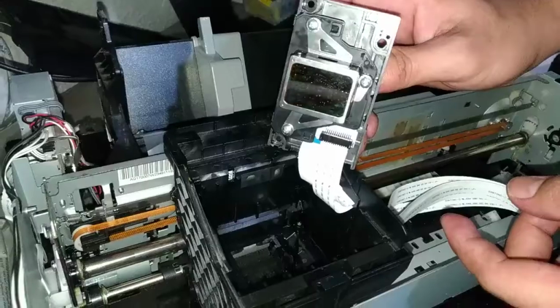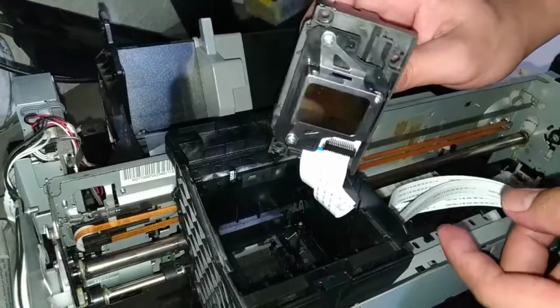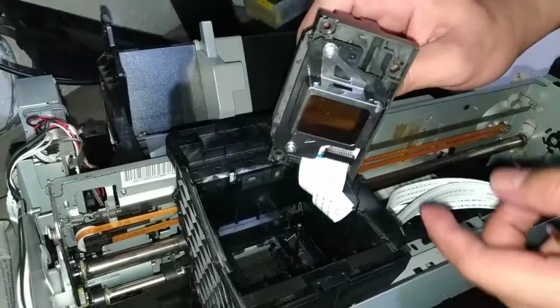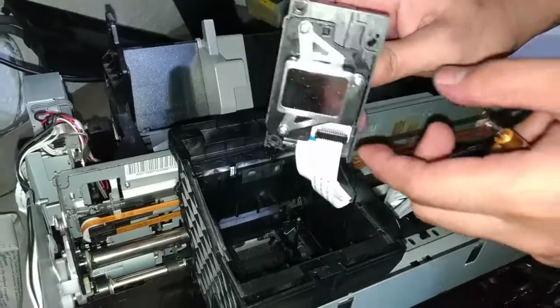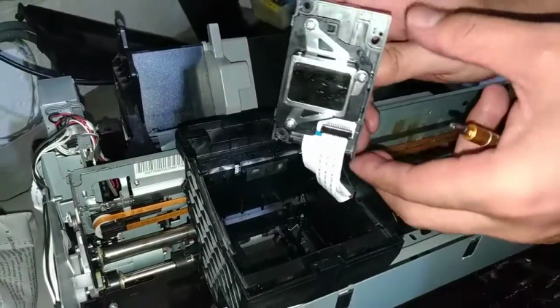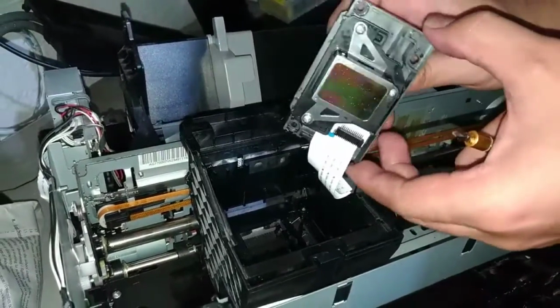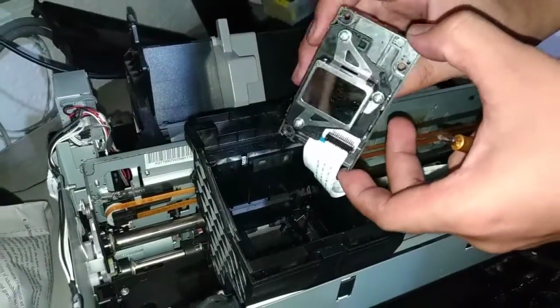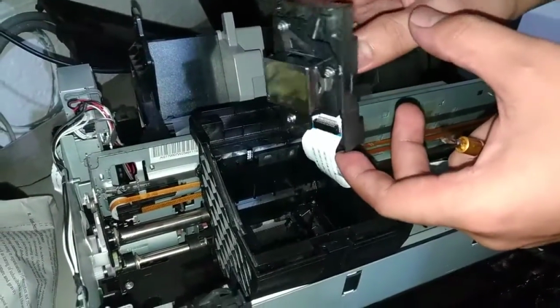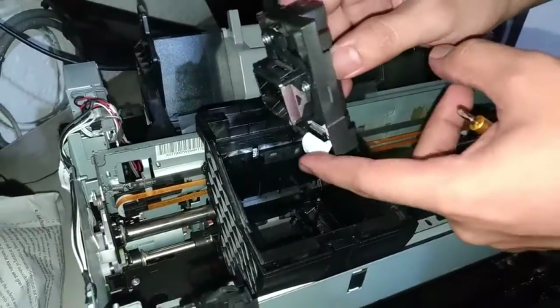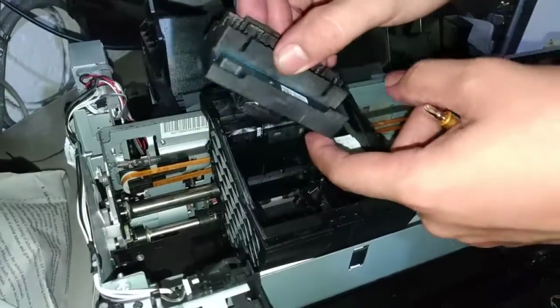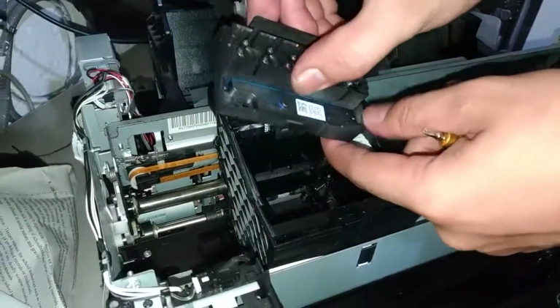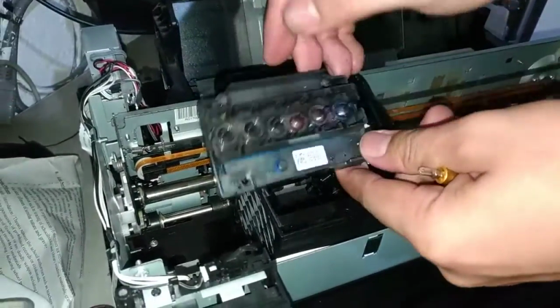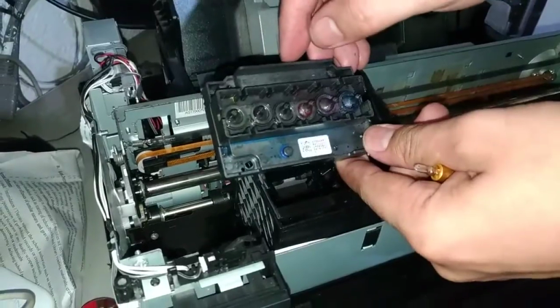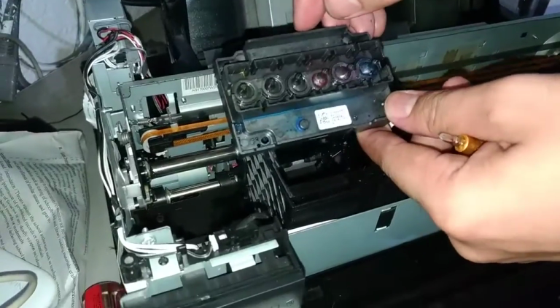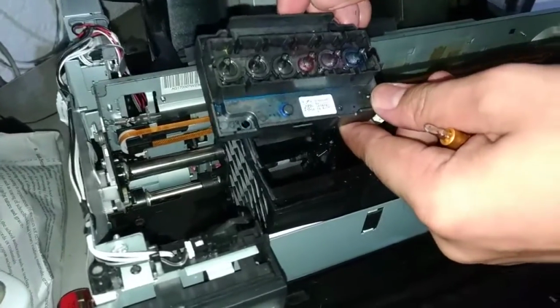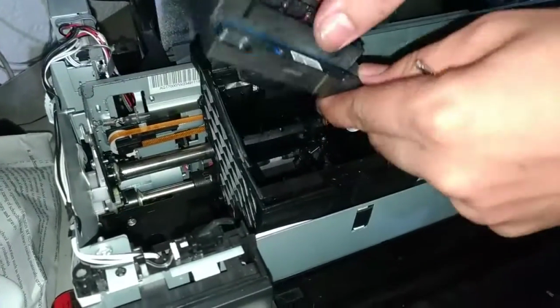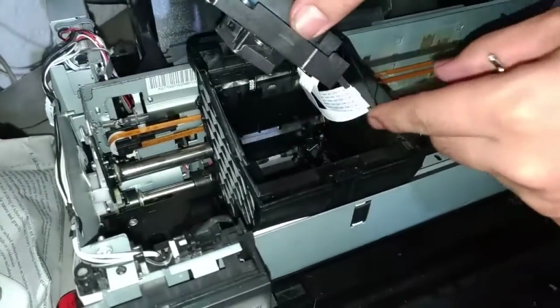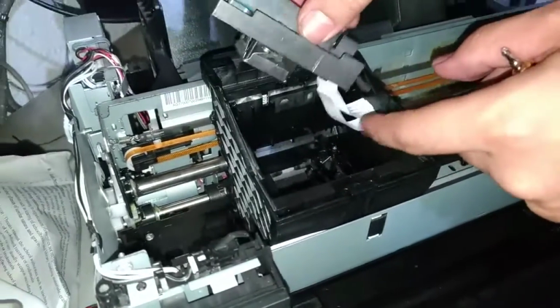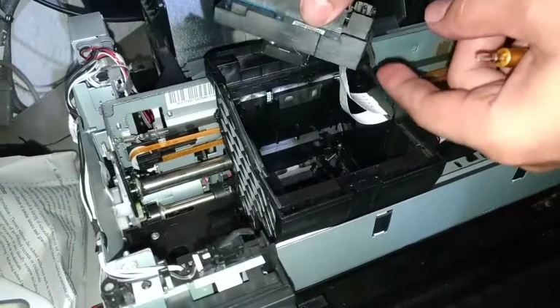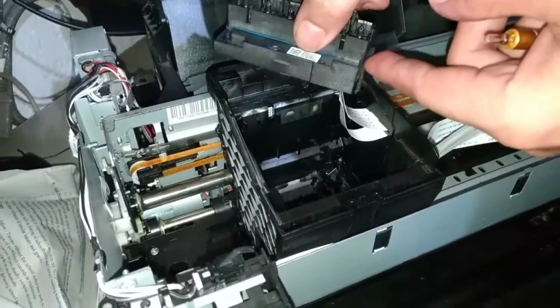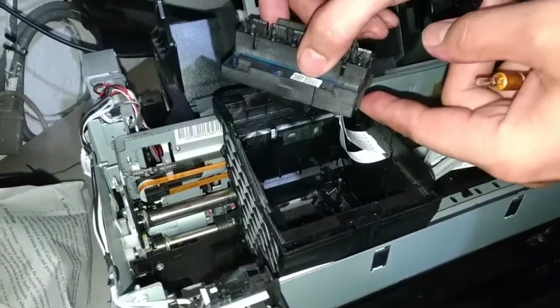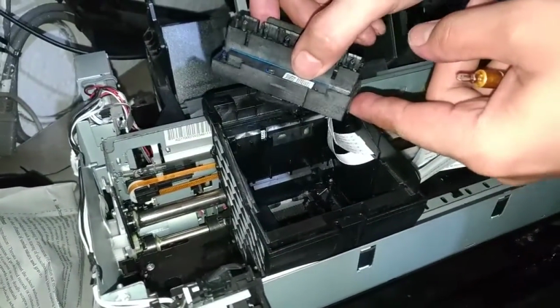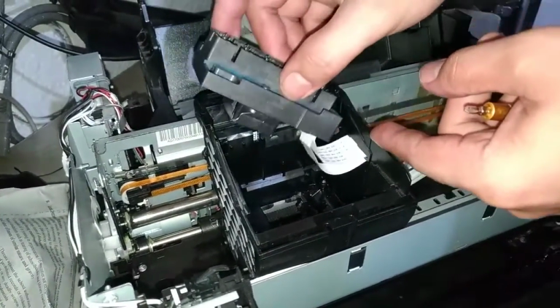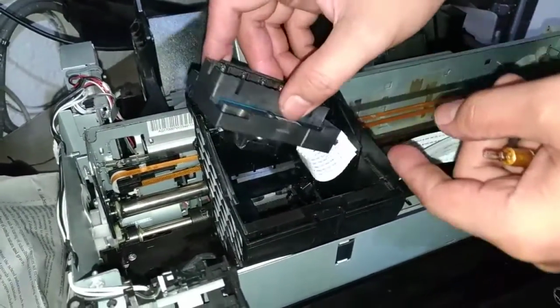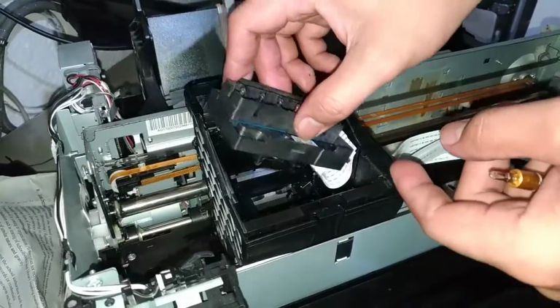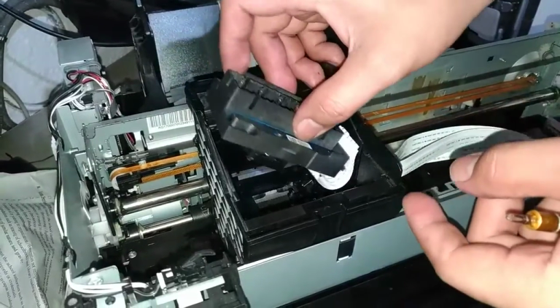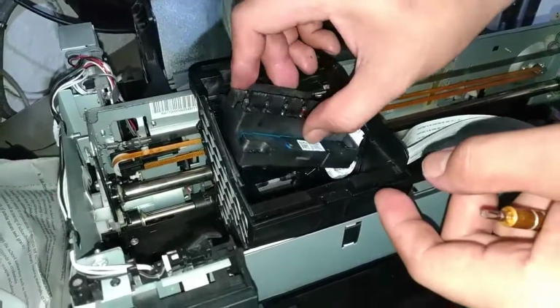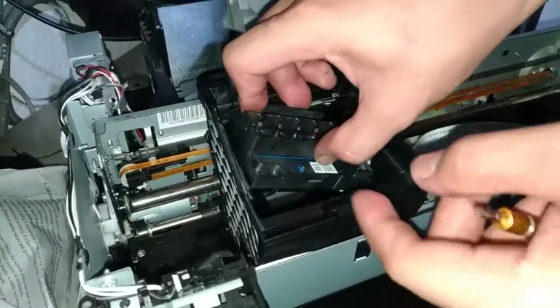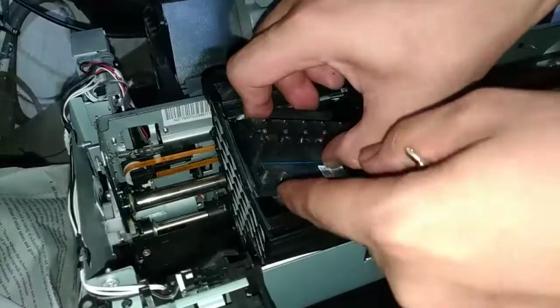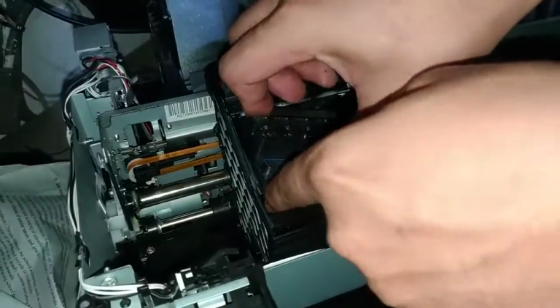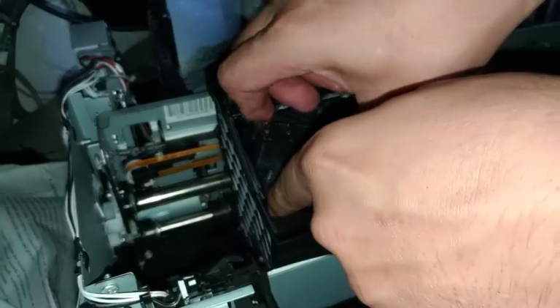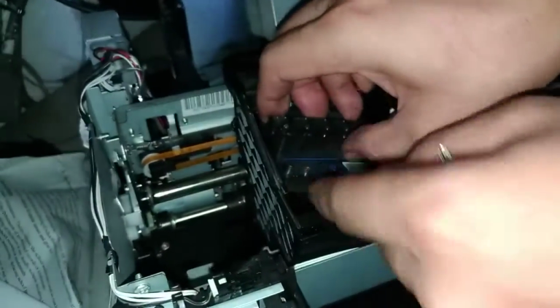Alright, so I'm done cleaning my printer head. Let's bring them back together and put them back together.